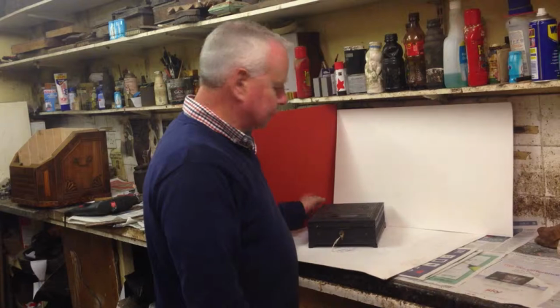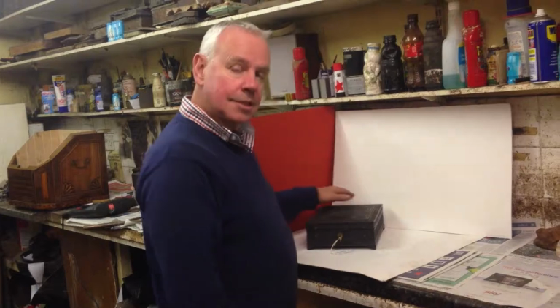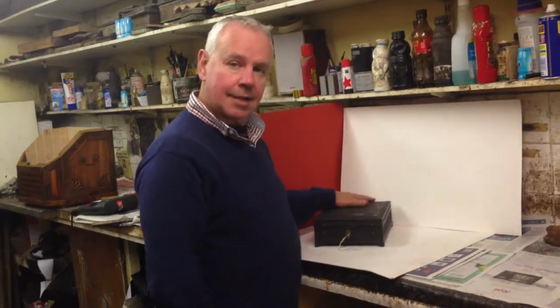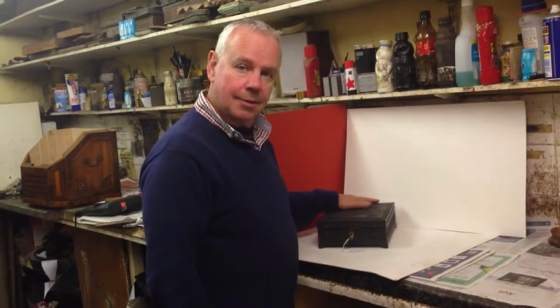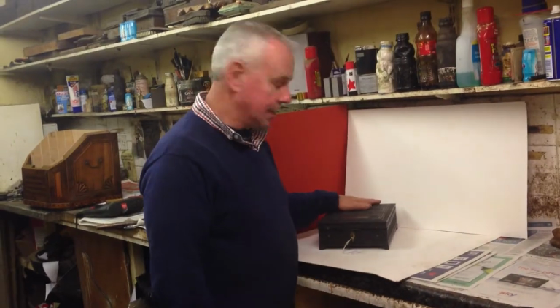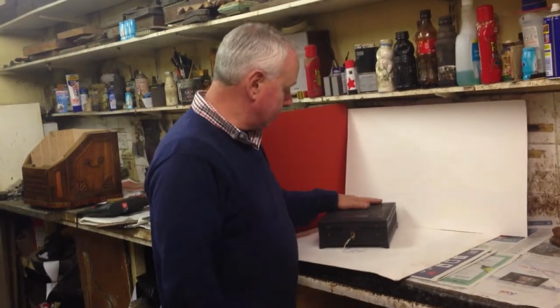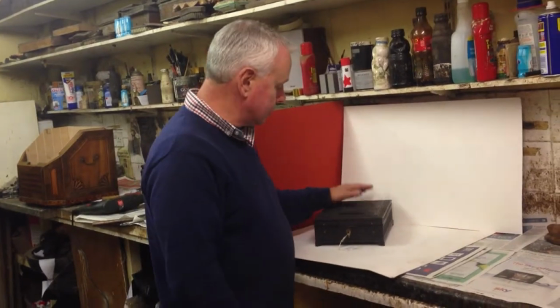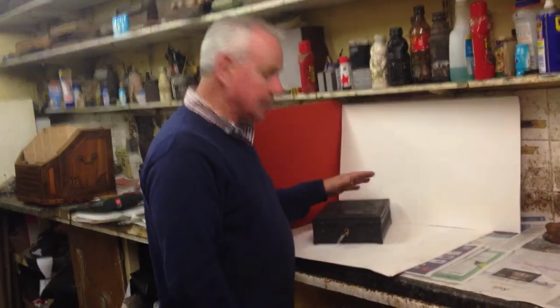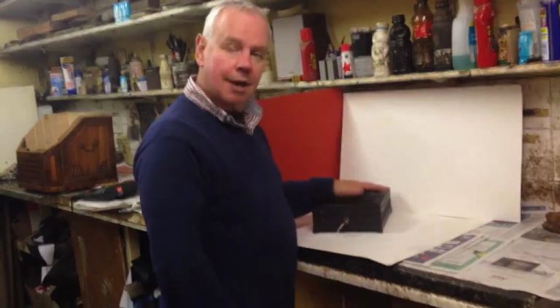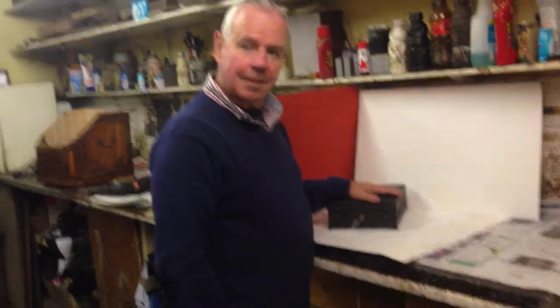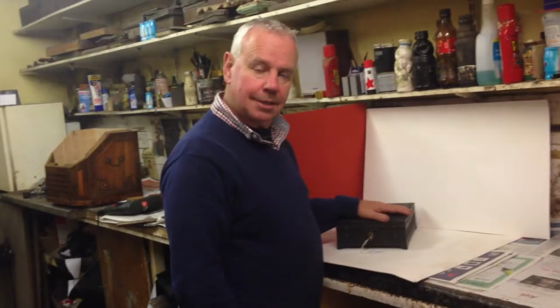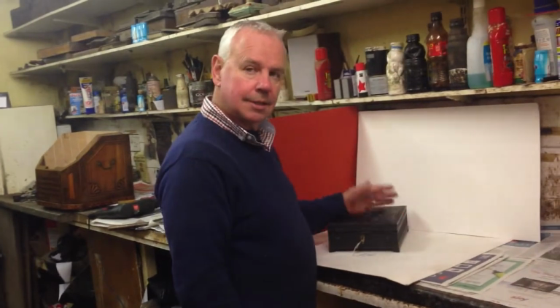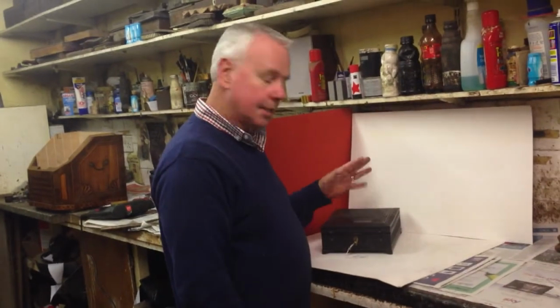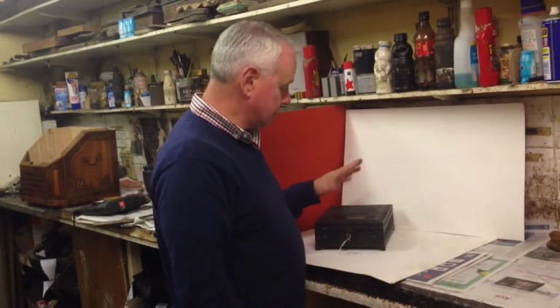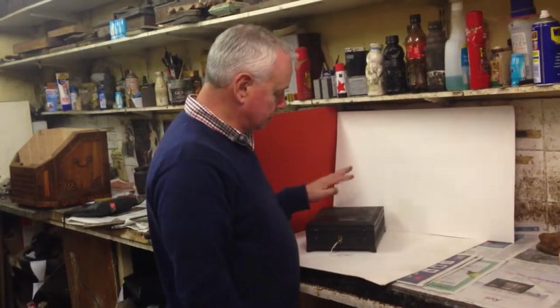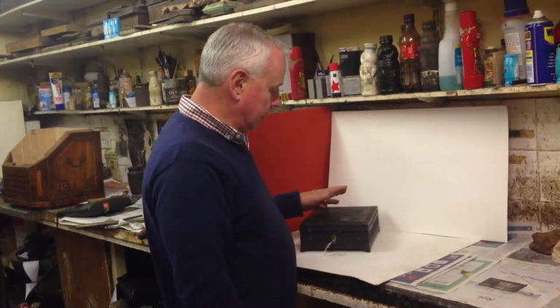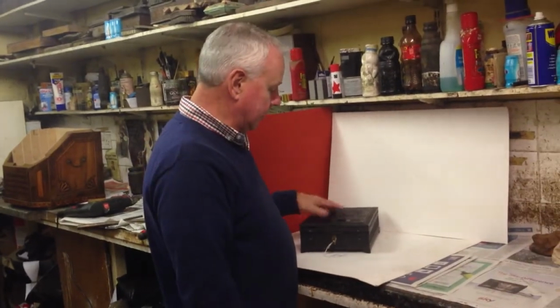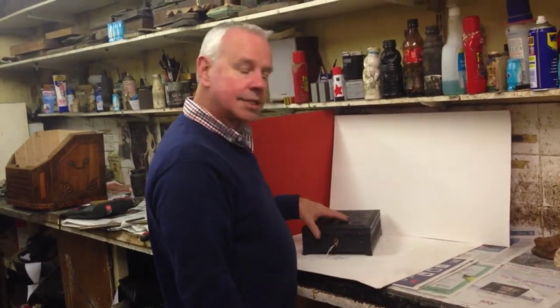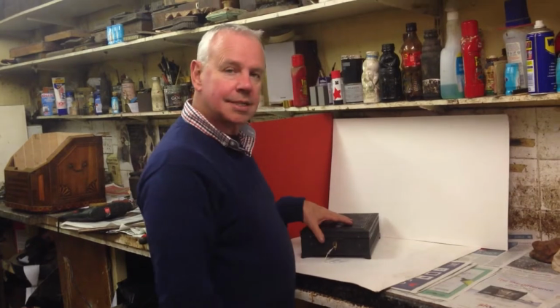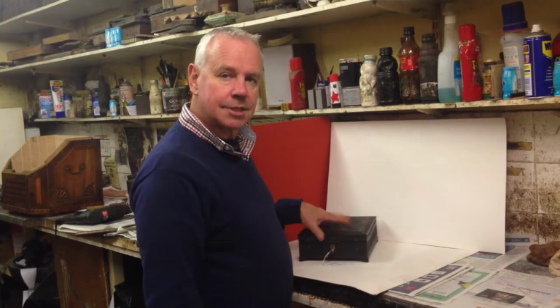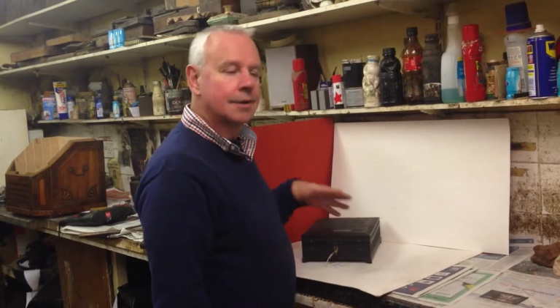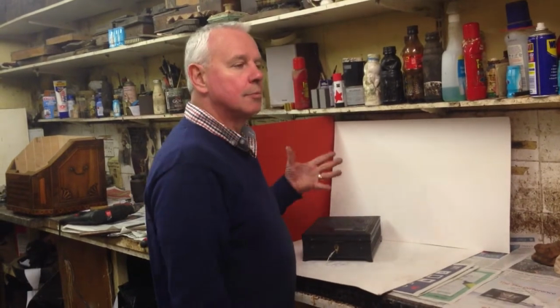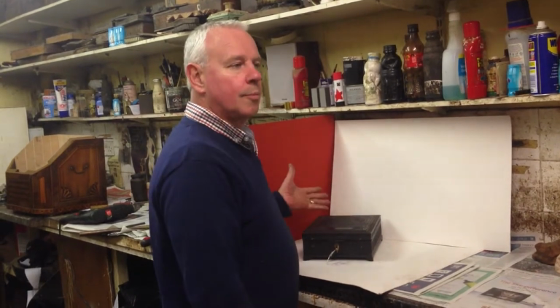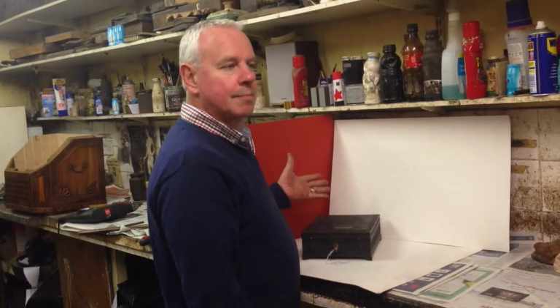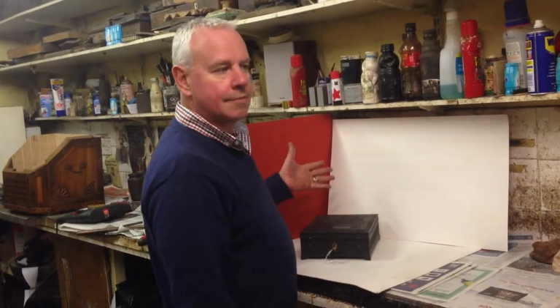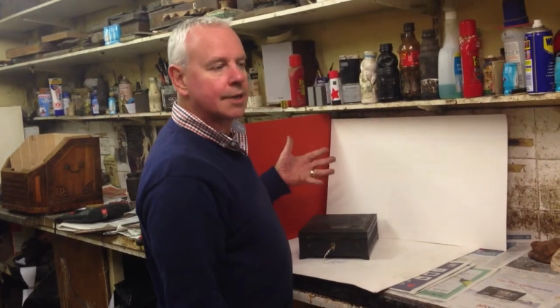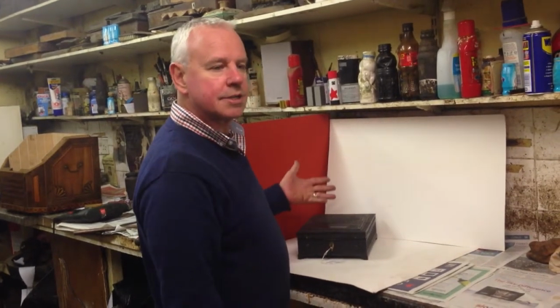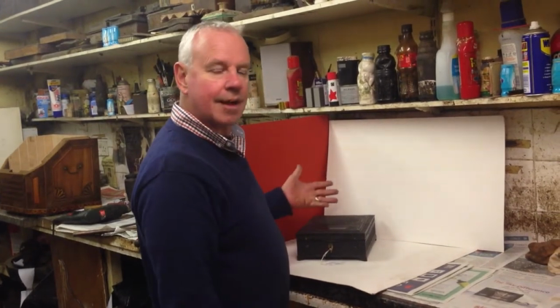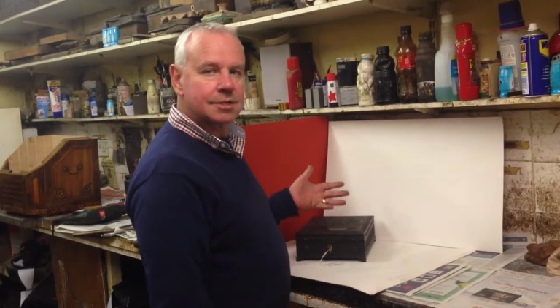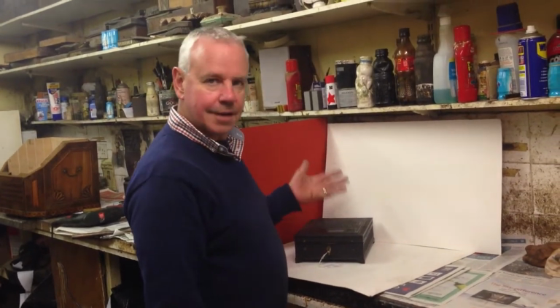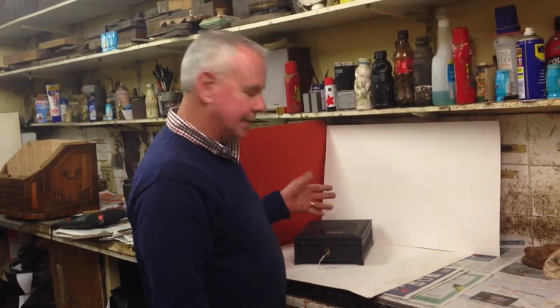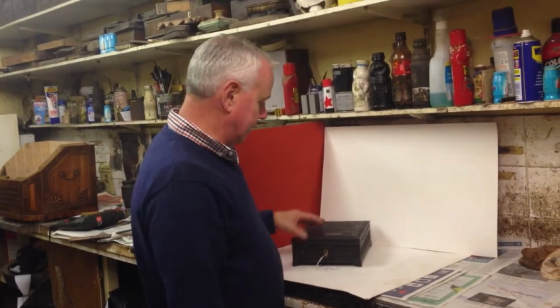This is an Anglo-Indian box. It's carved ebony. It dates to around about 1870, probably made for an English family serving out in India.